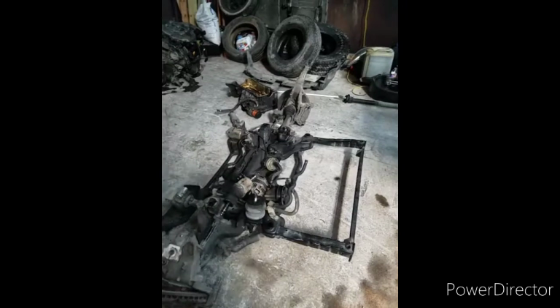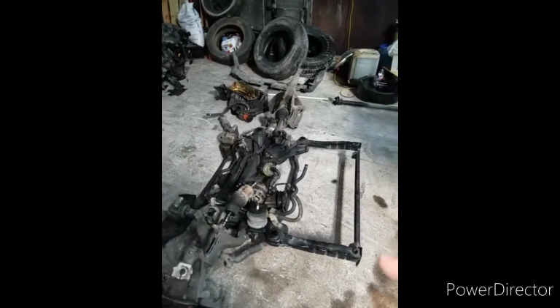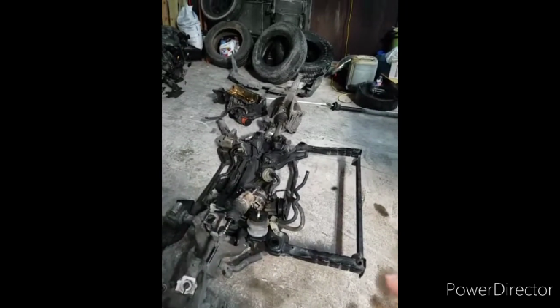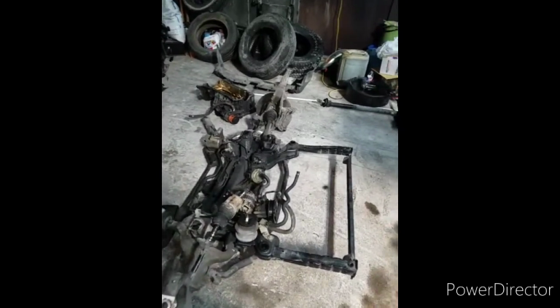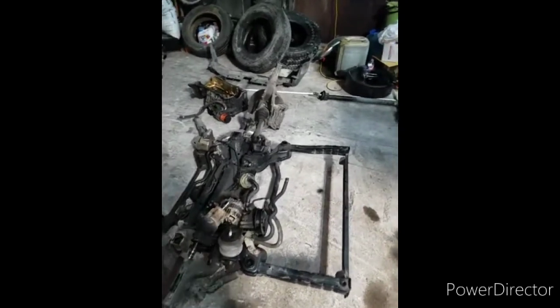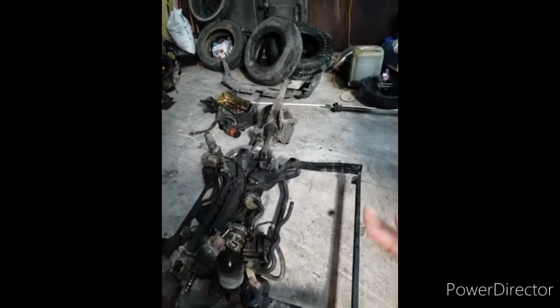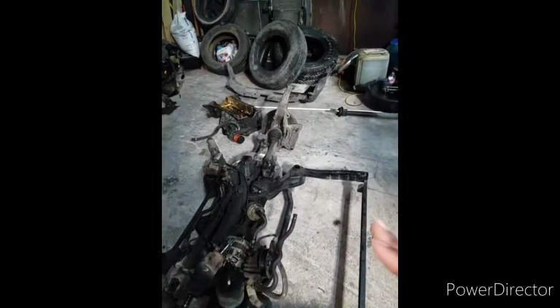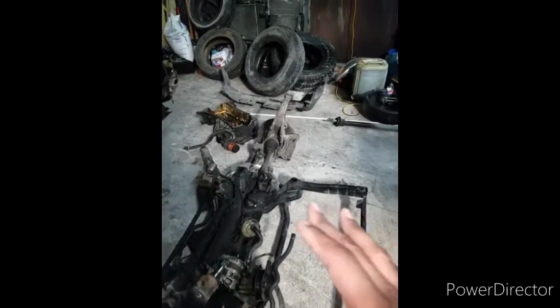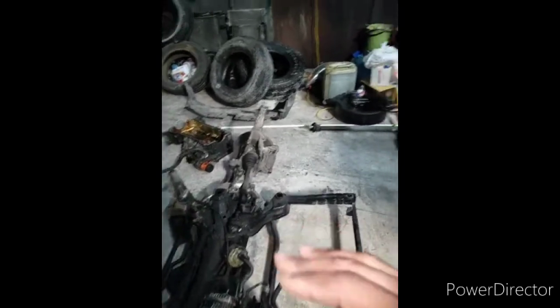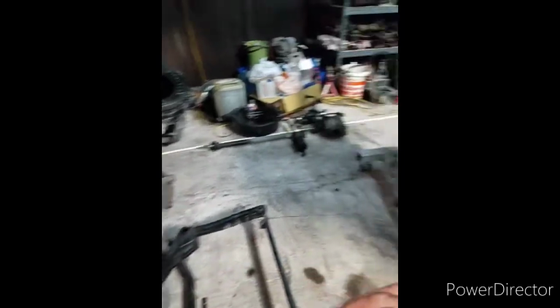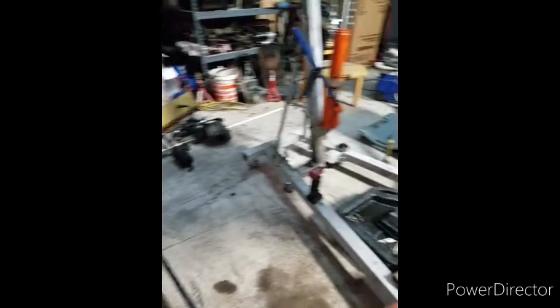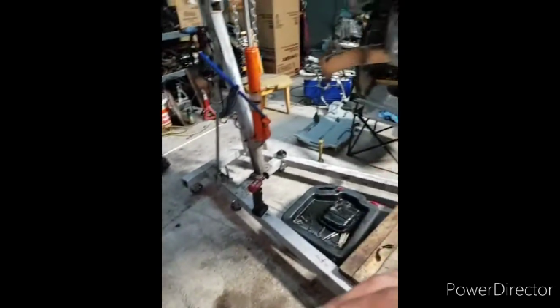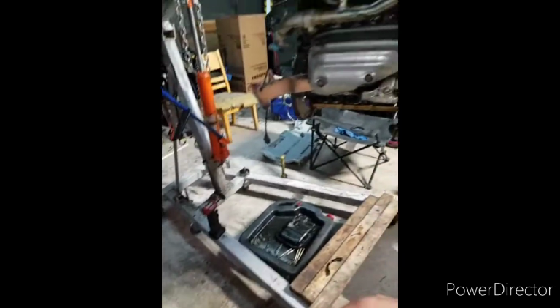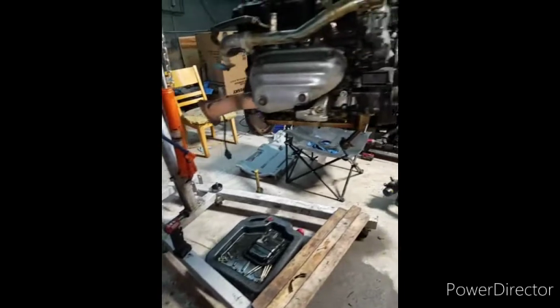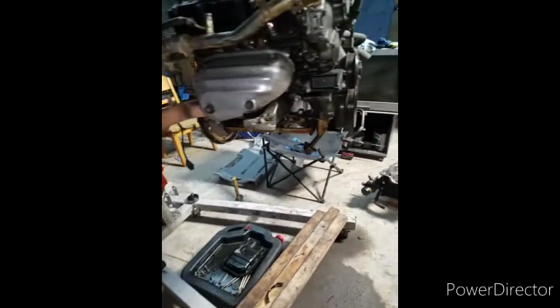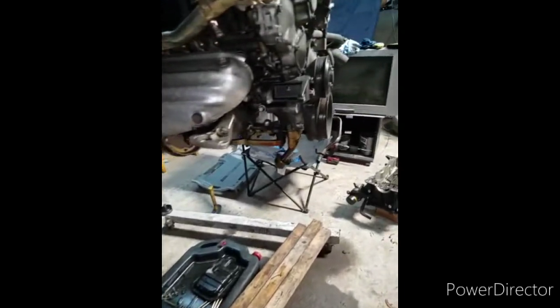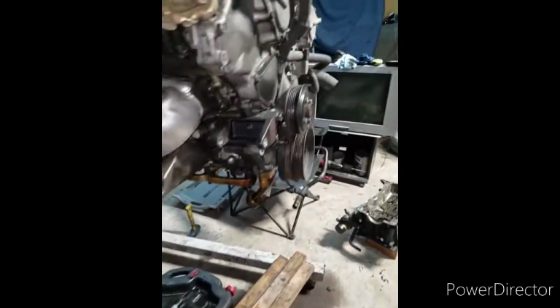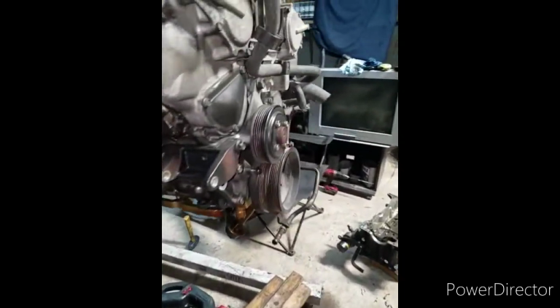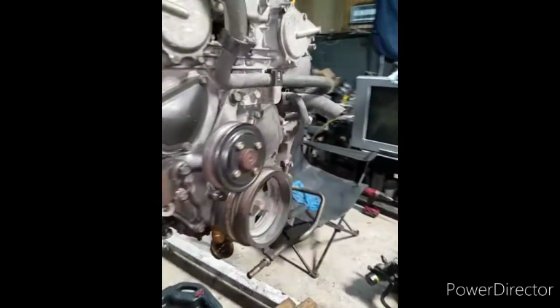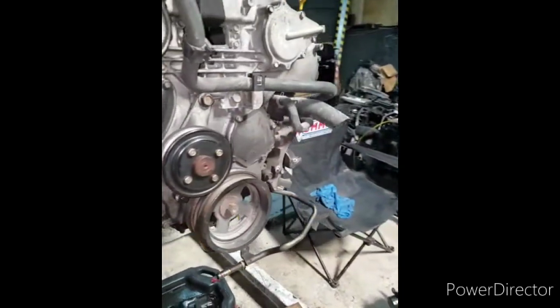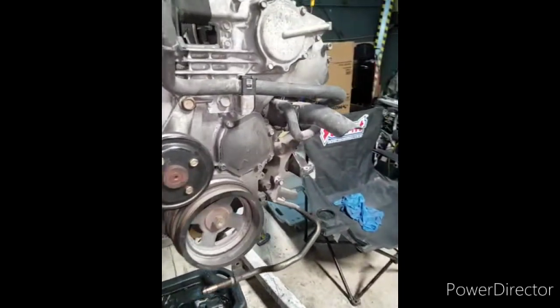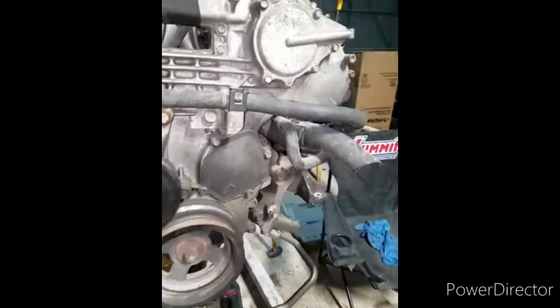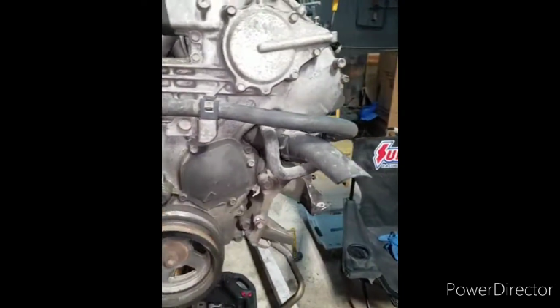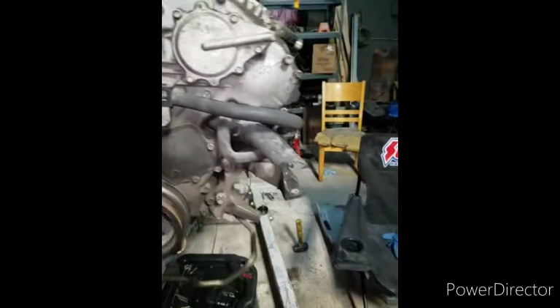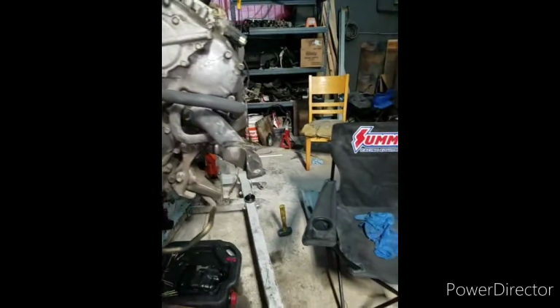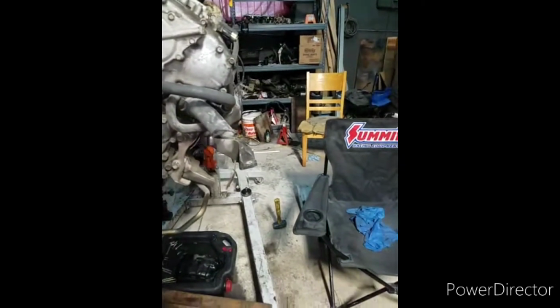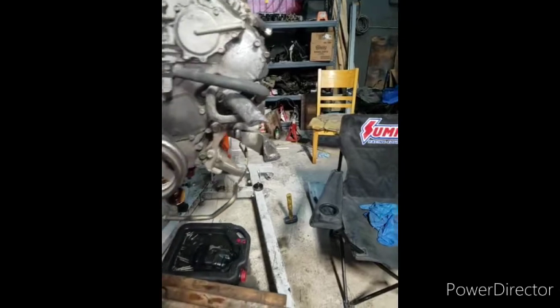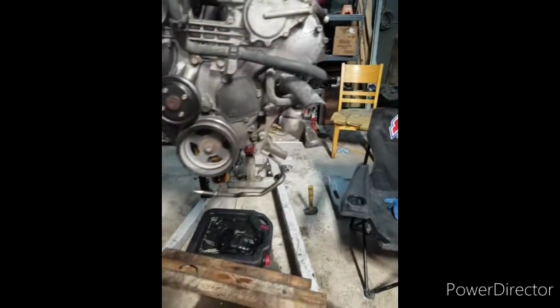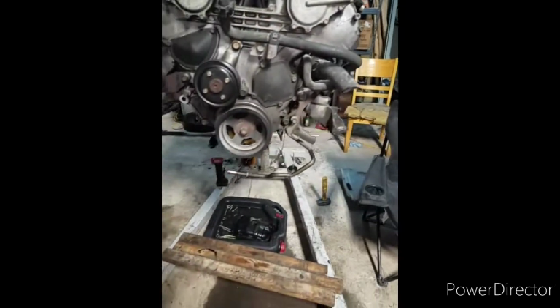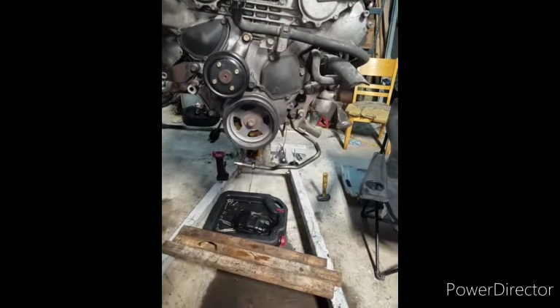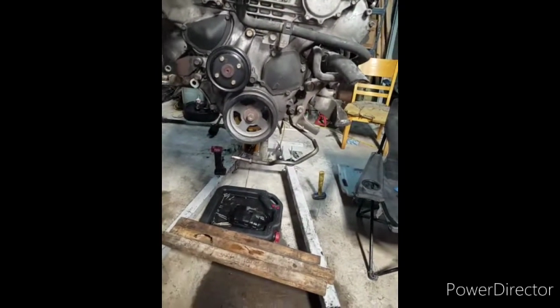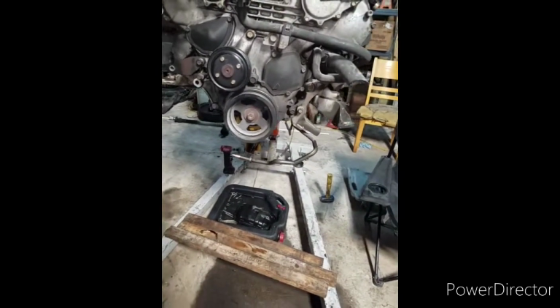Anyway, this is AK — AK's Garage. I got more coming. I've just been in here grinding, working, and not putting videos out.